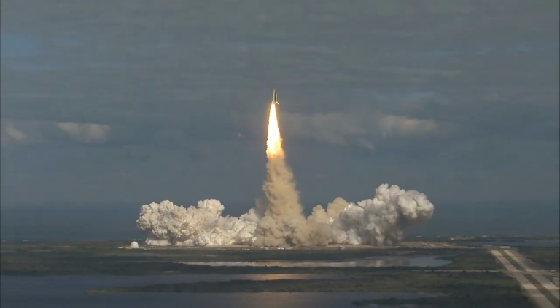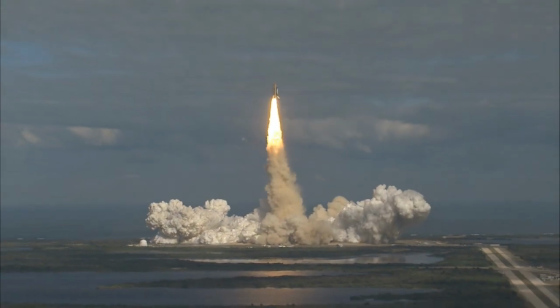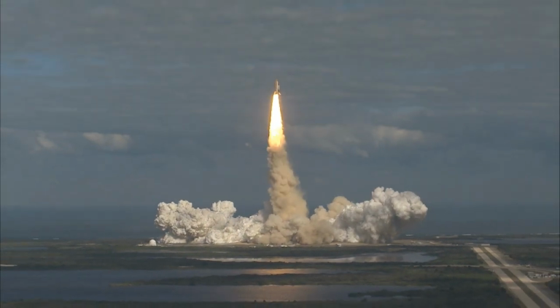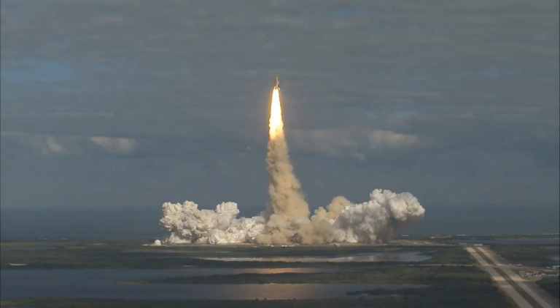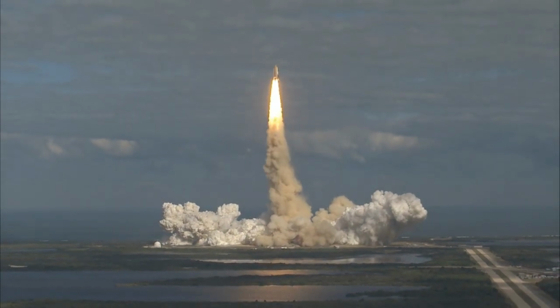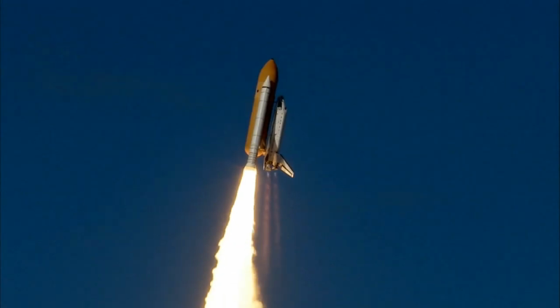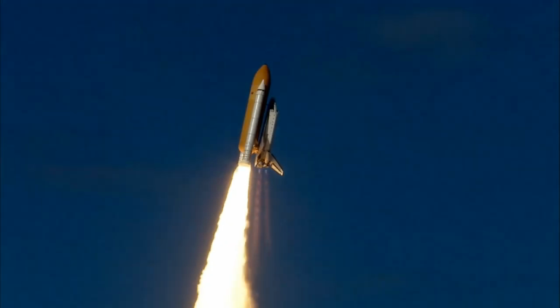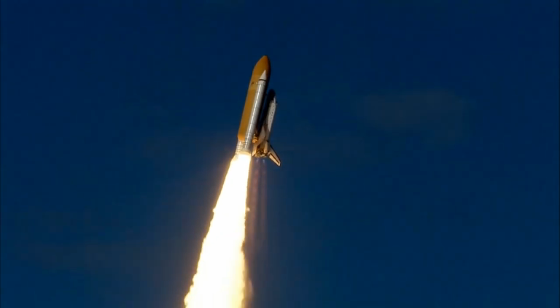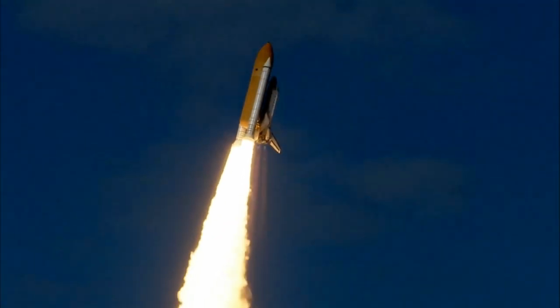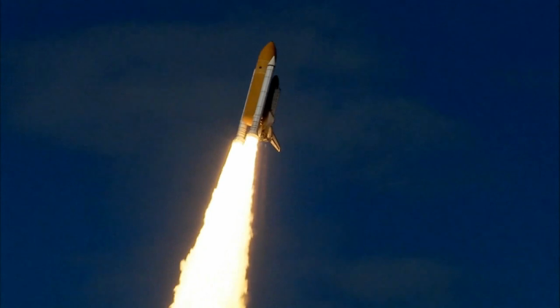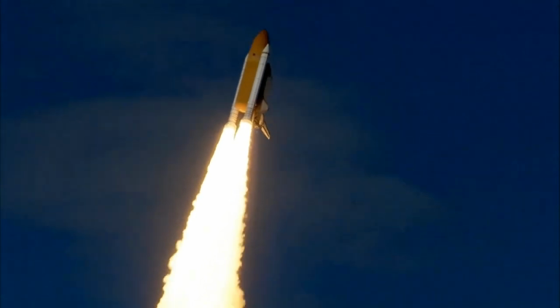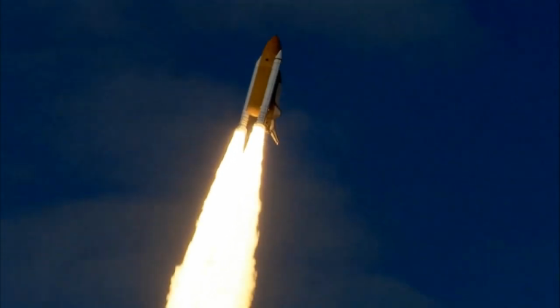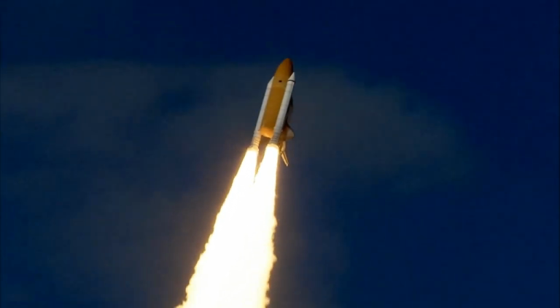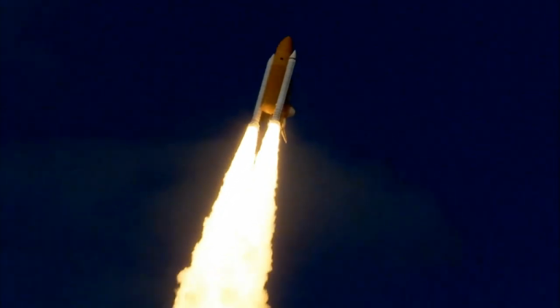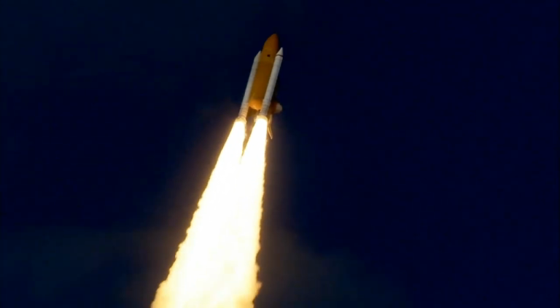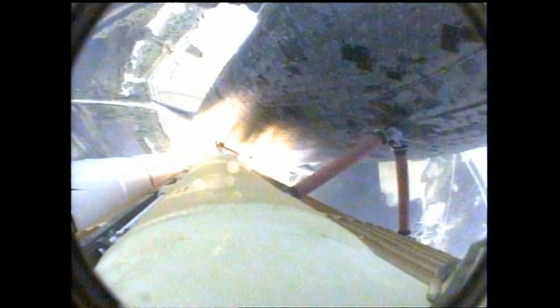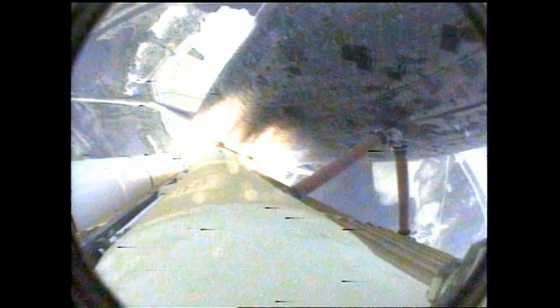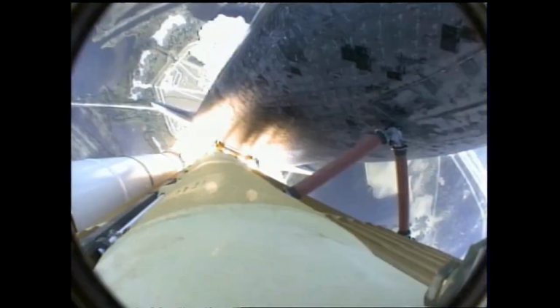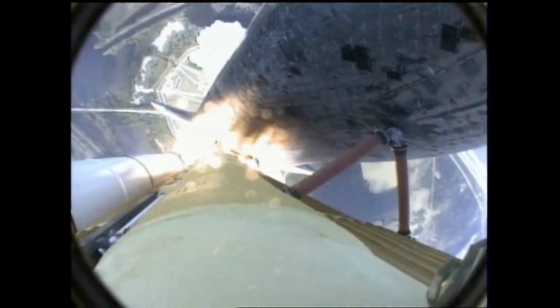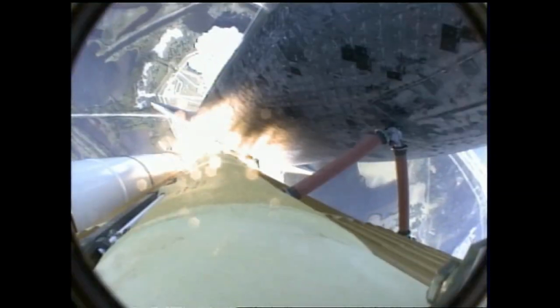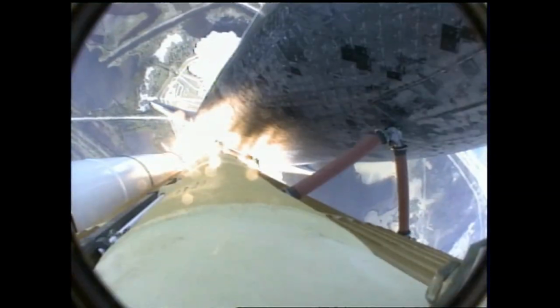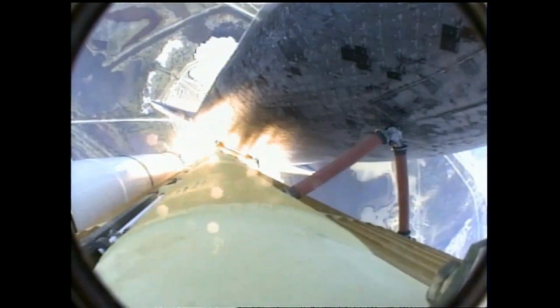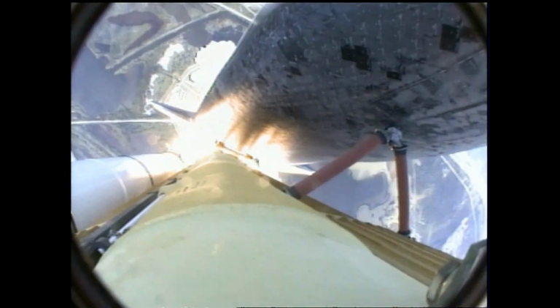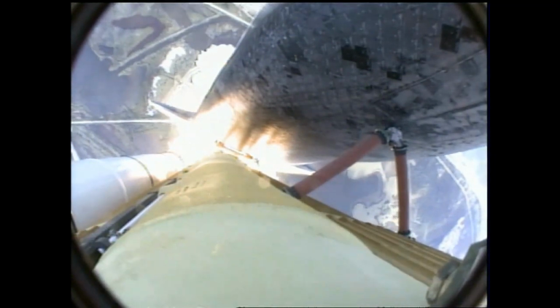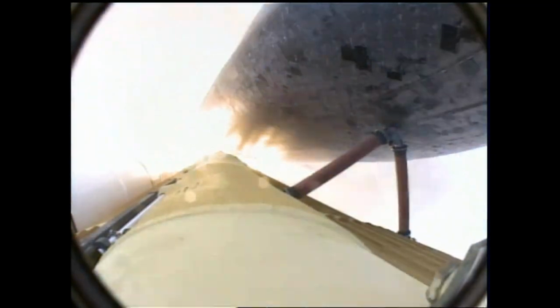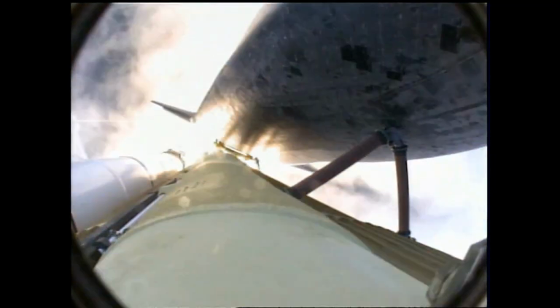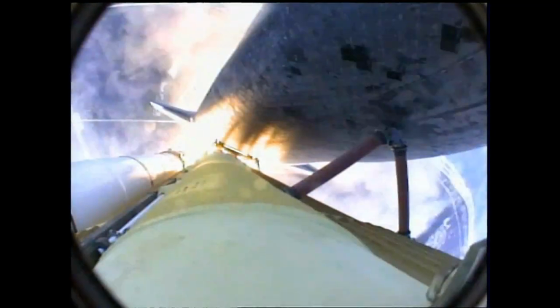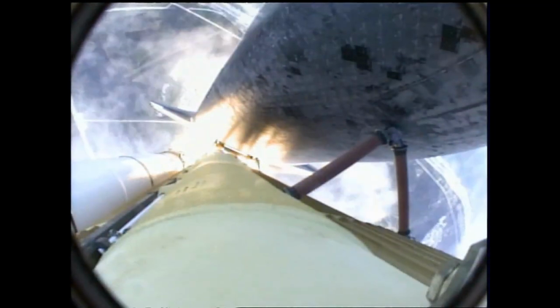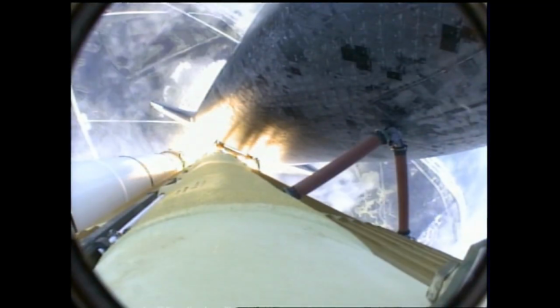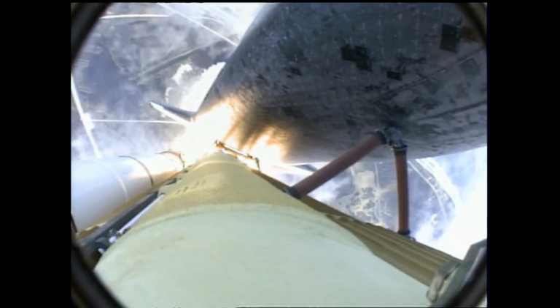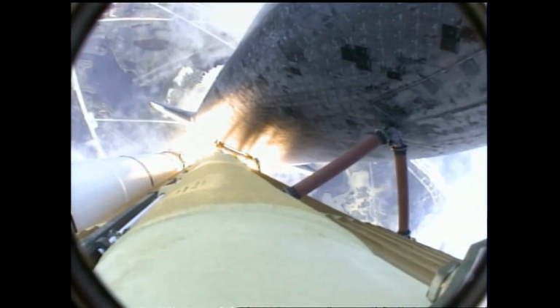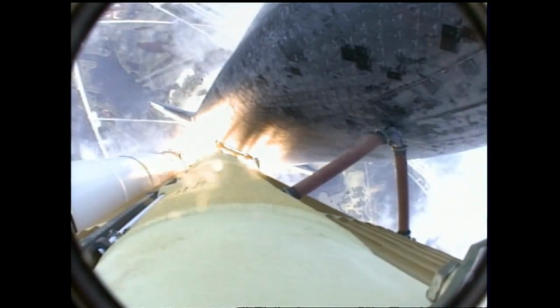Houston now controlling Atlantis begins its penultimate journey to shore off the International Space Station. Atlantis now in the proper alignment for its 8.5-minute ride to orbit, 4.5 million pounds of hardware and humans taking aim on the International Outpost.